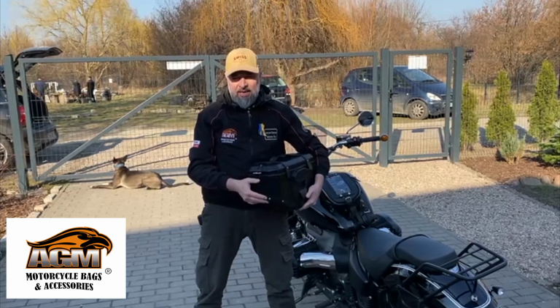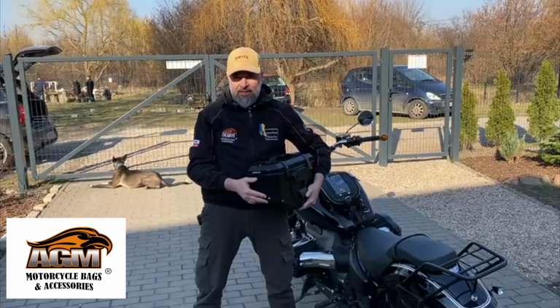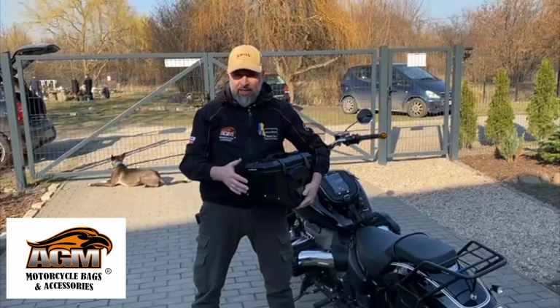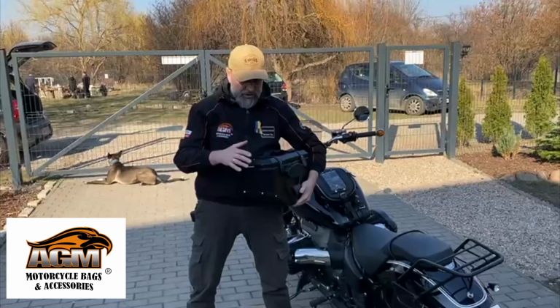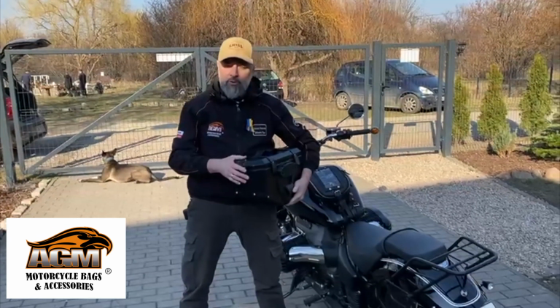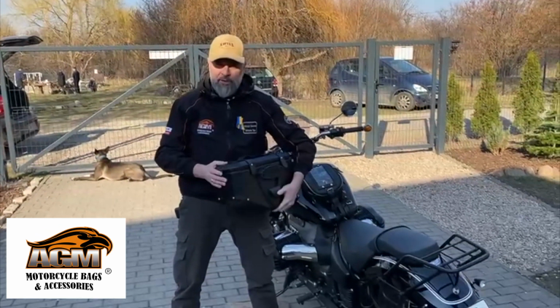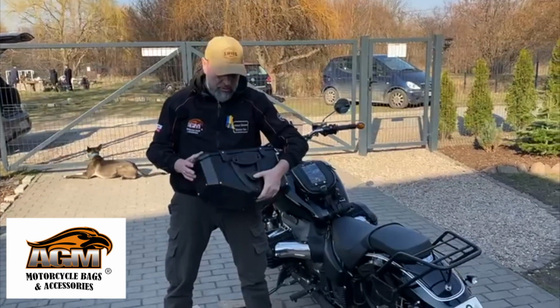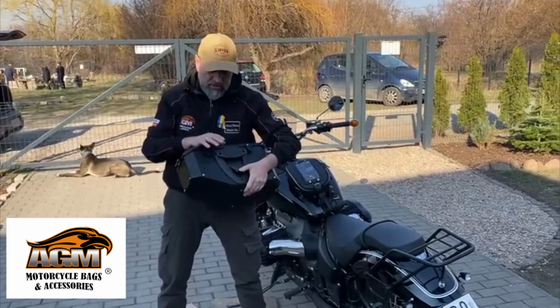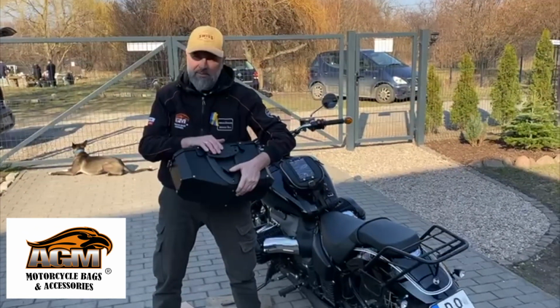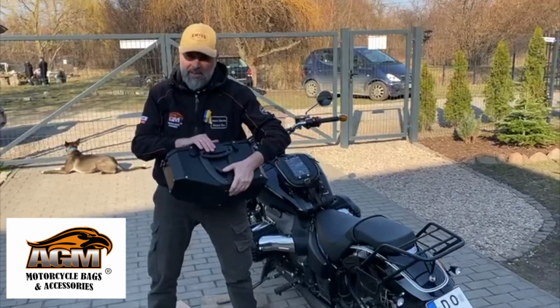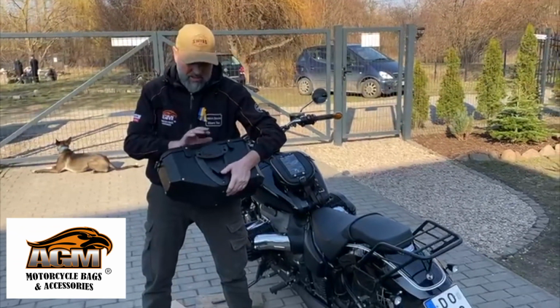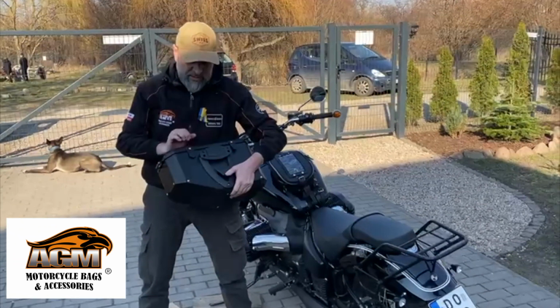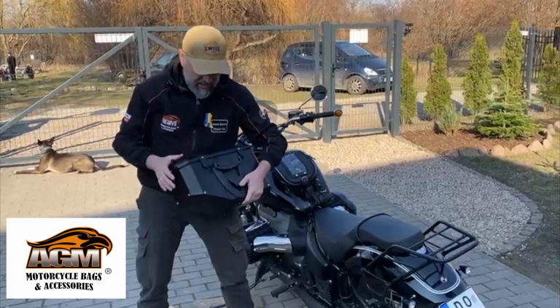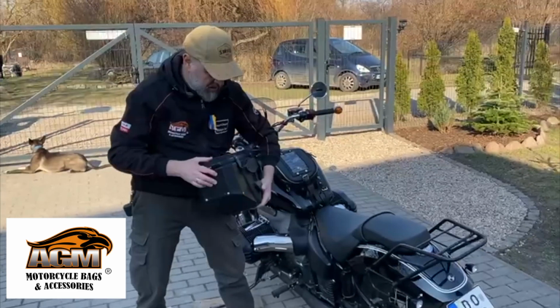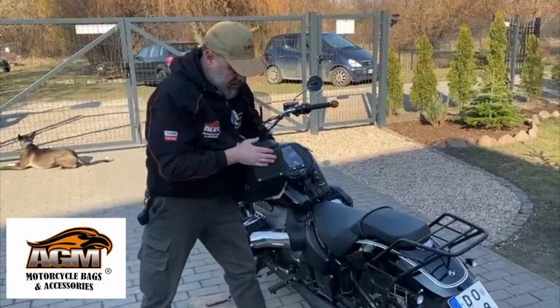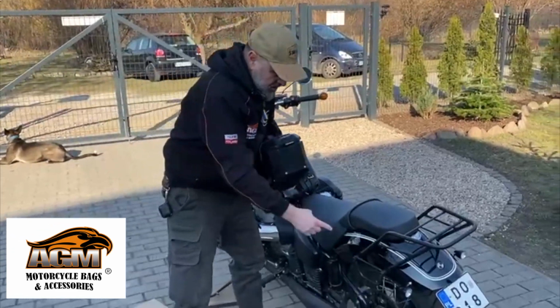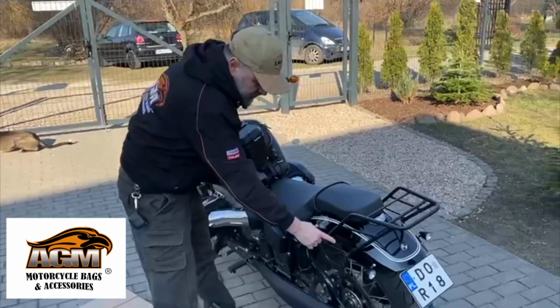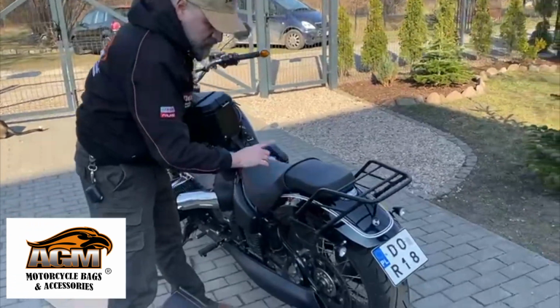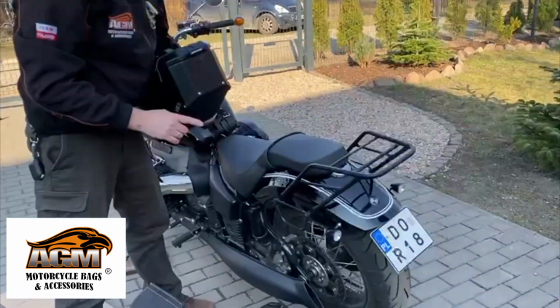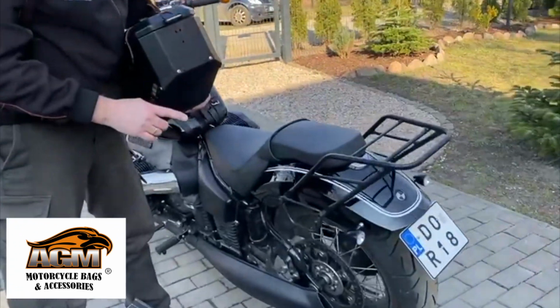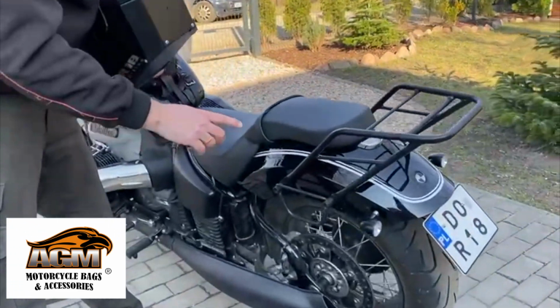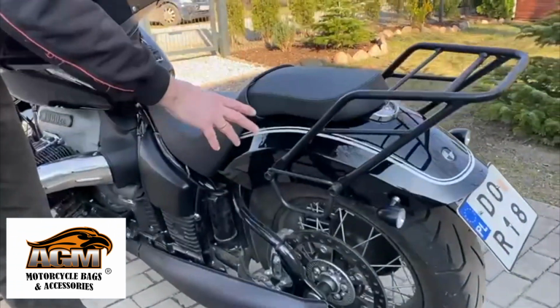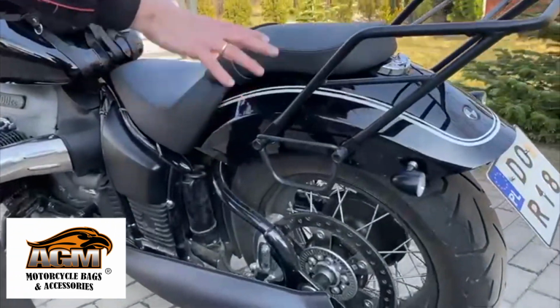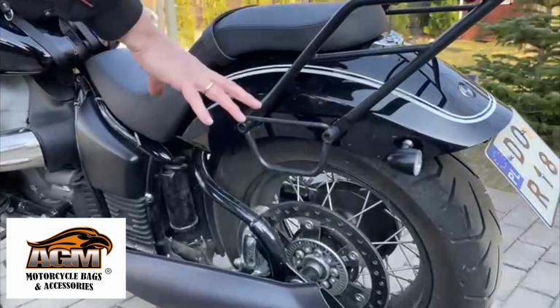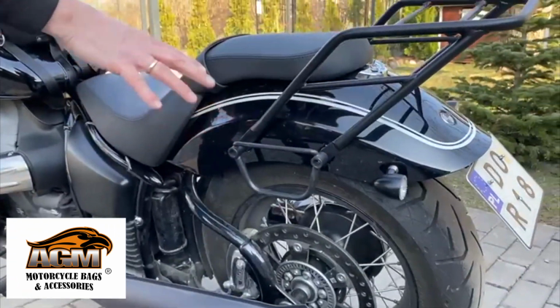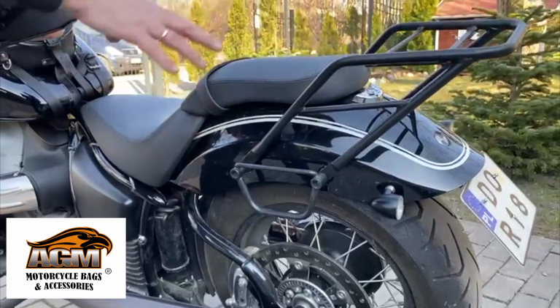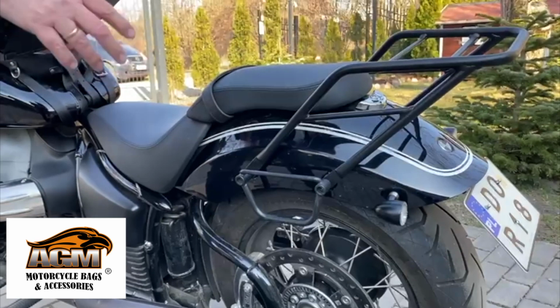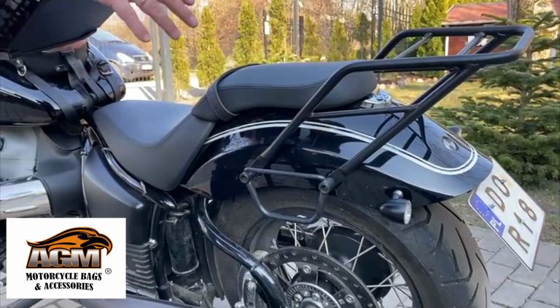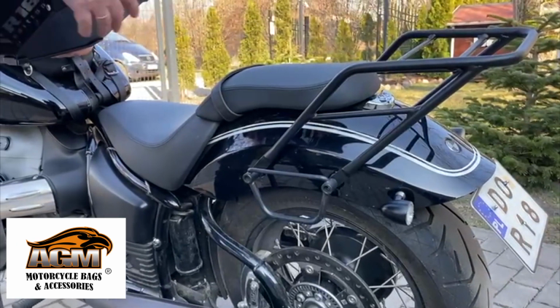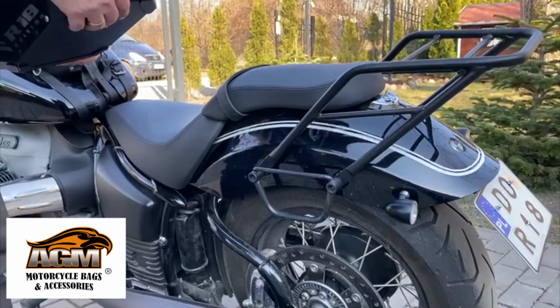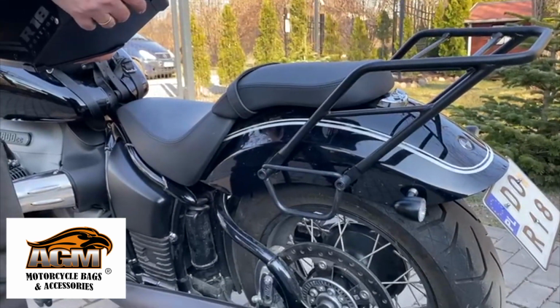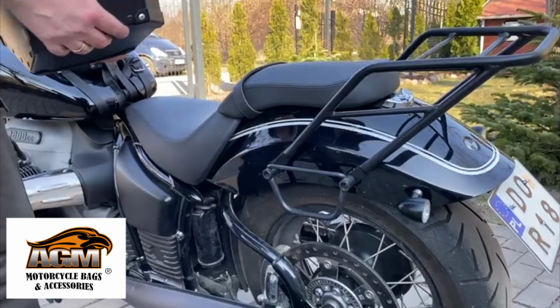Hi, today I will show you our new mounting system with TricLac for all motorcycles — for BMW, Indian, Harley, and Japanese motorcycles.